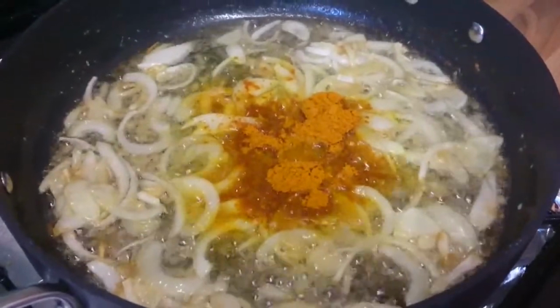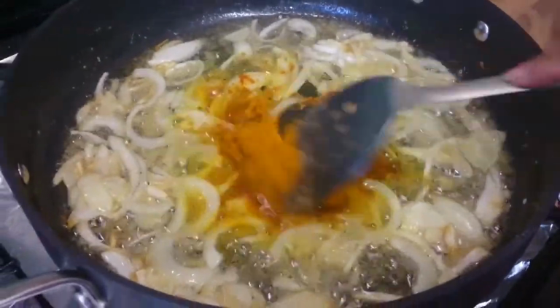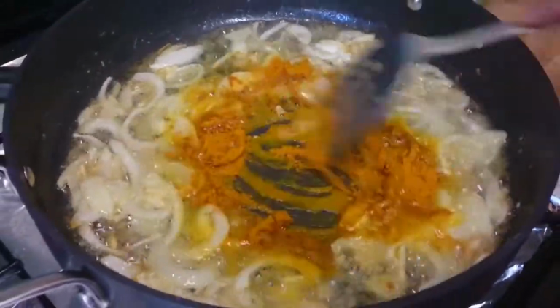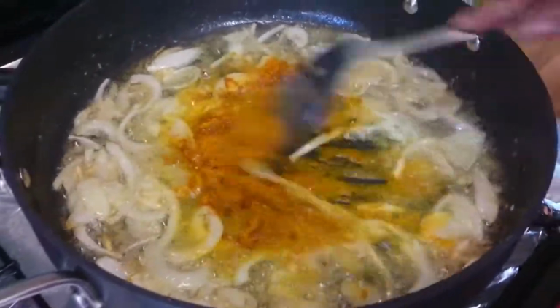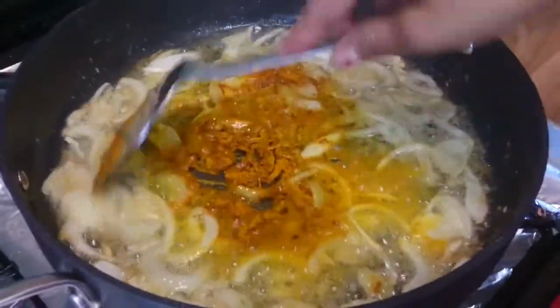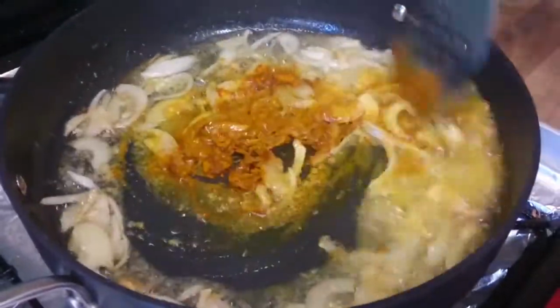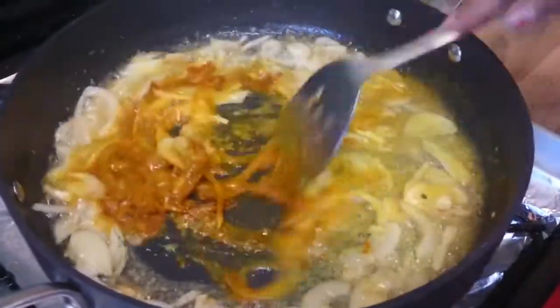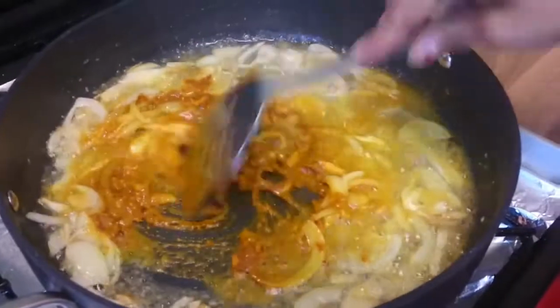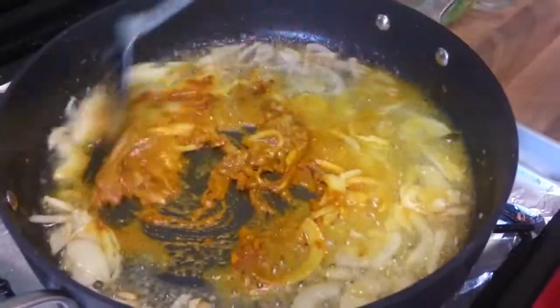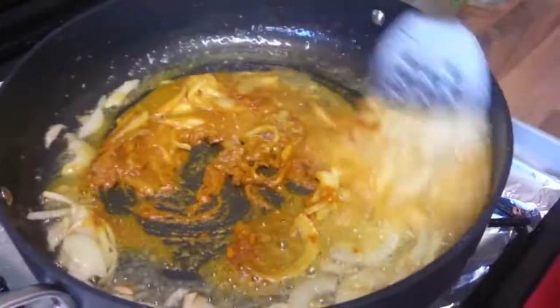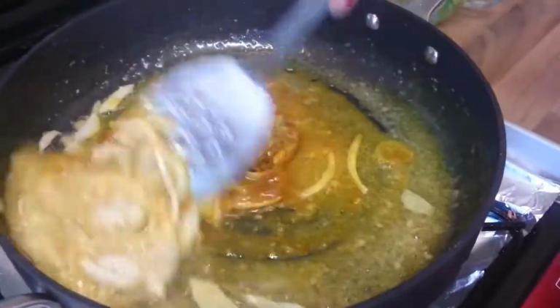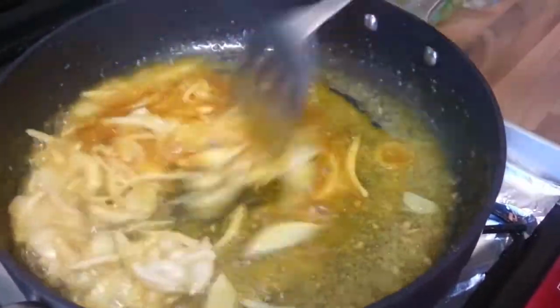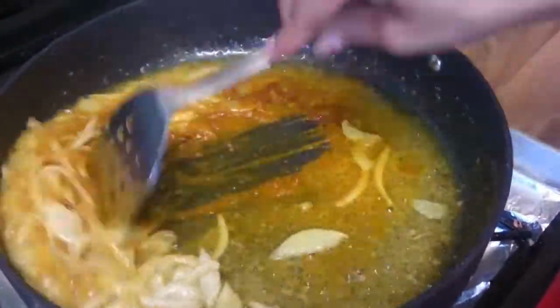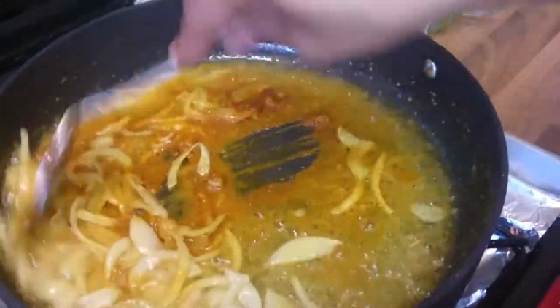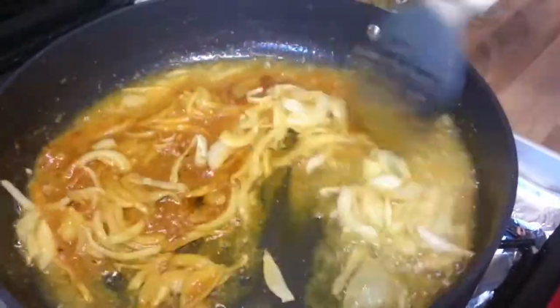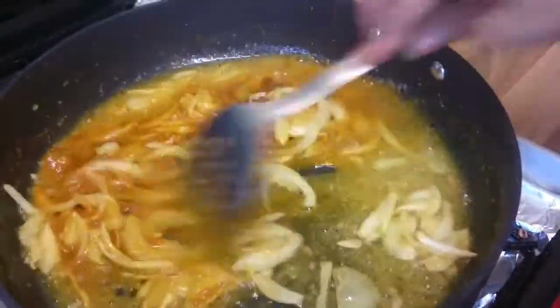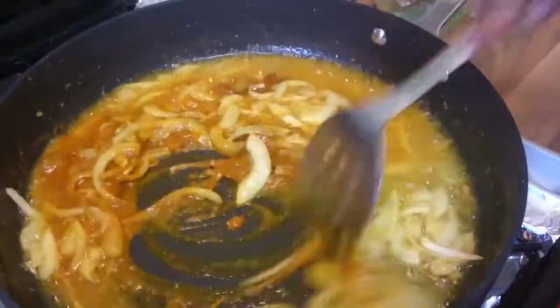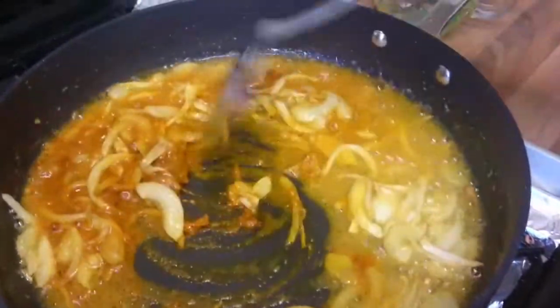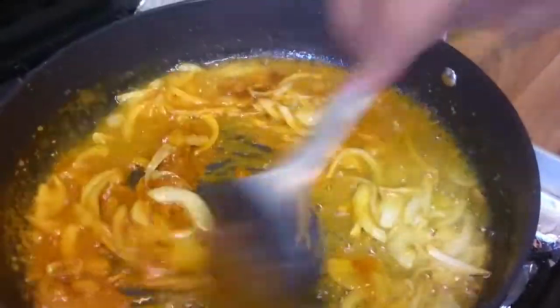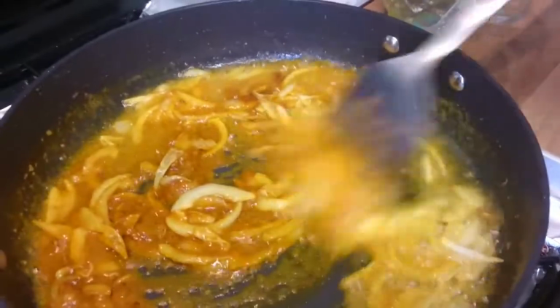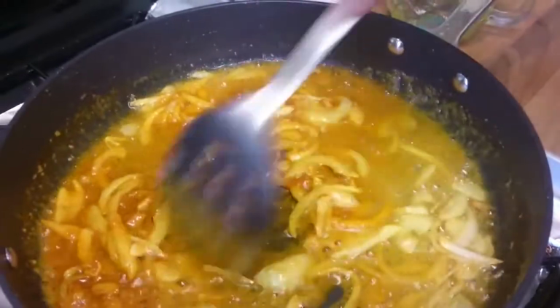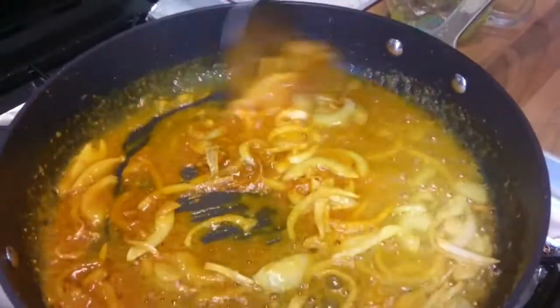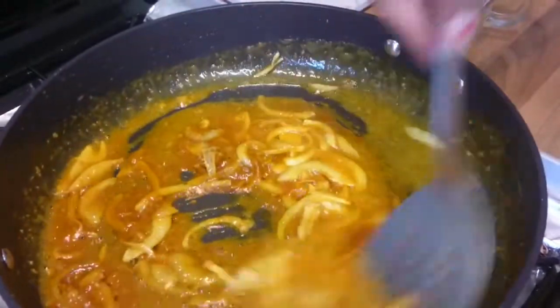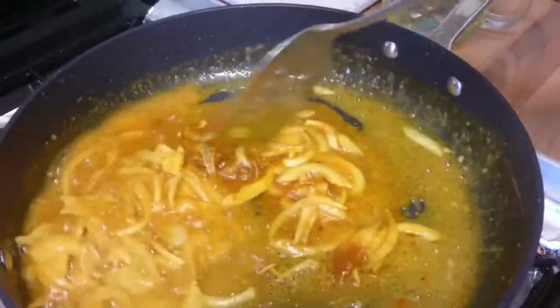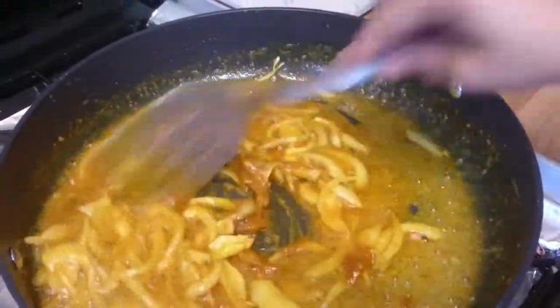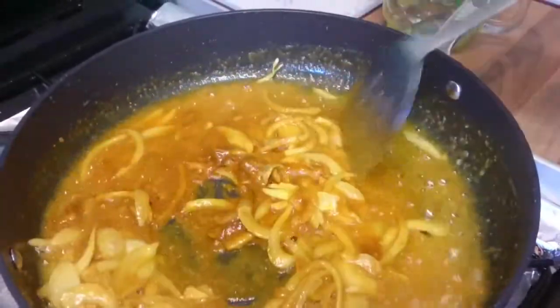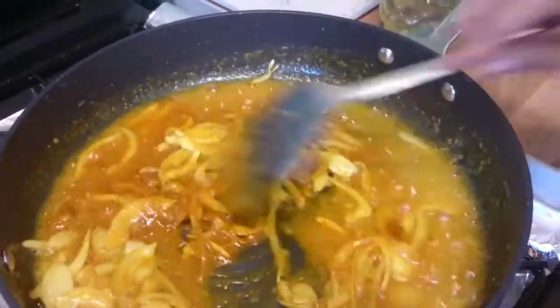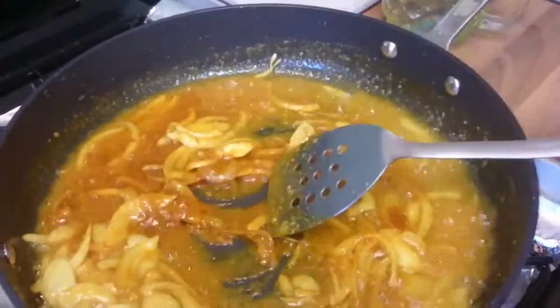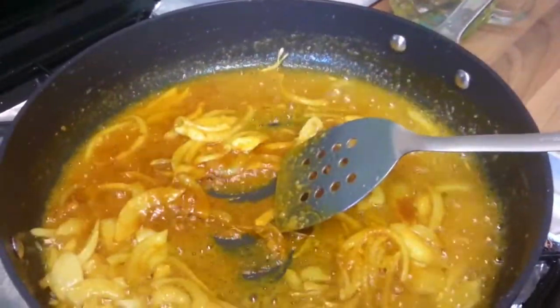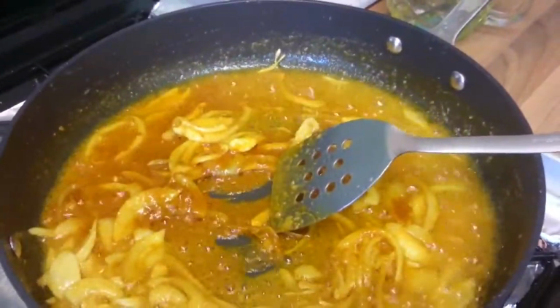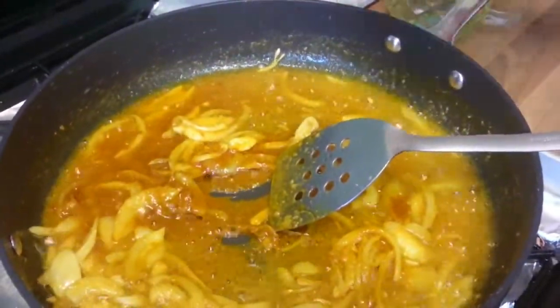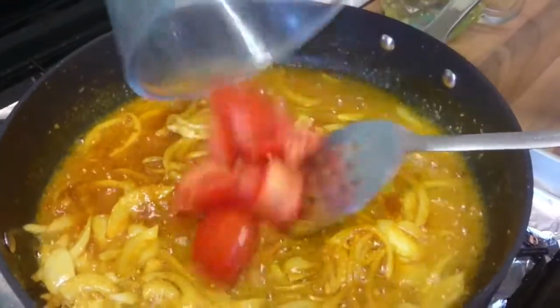We are making sure each onion is well coated and mixed with a smooth paste. Then we will add fresh tomato to the mixture.